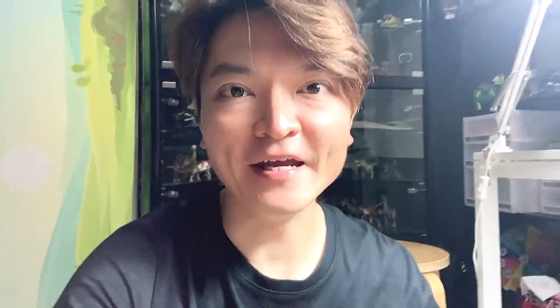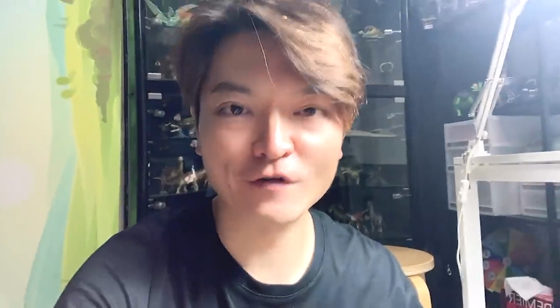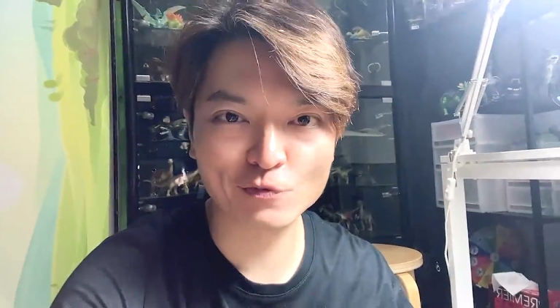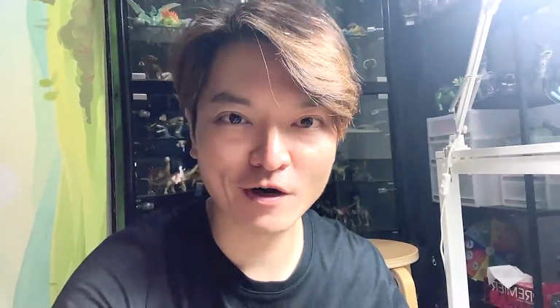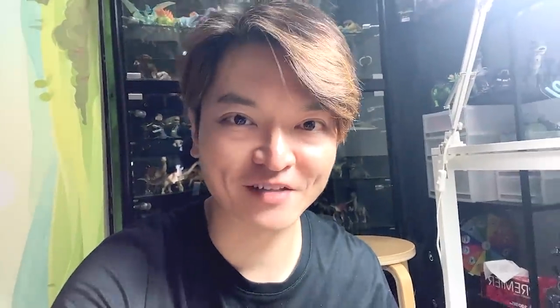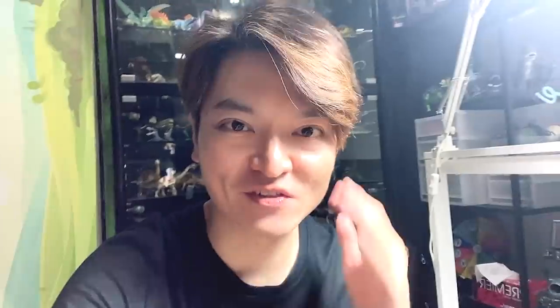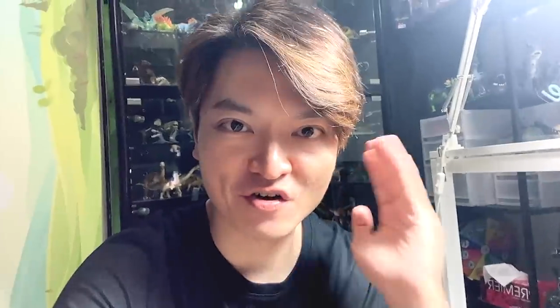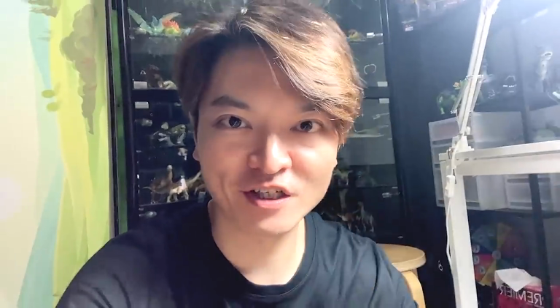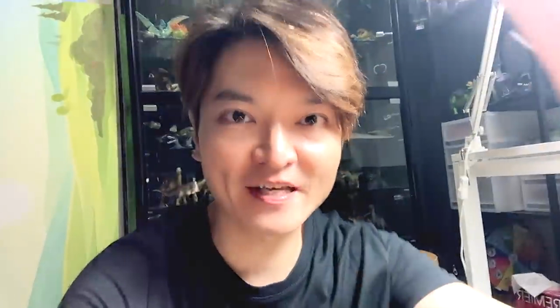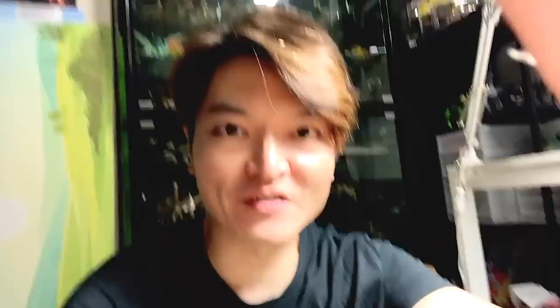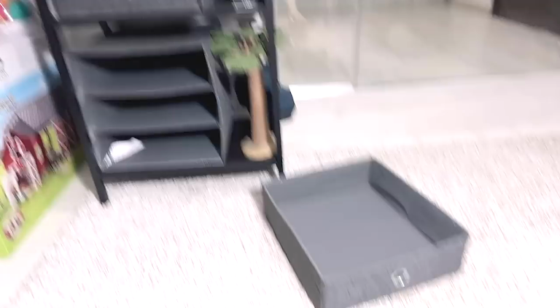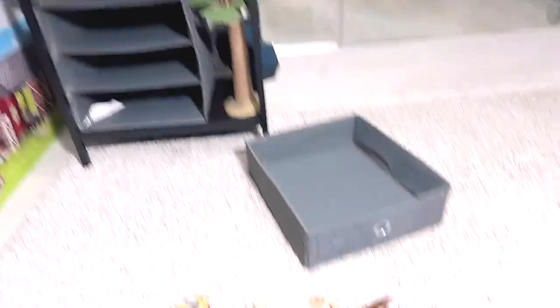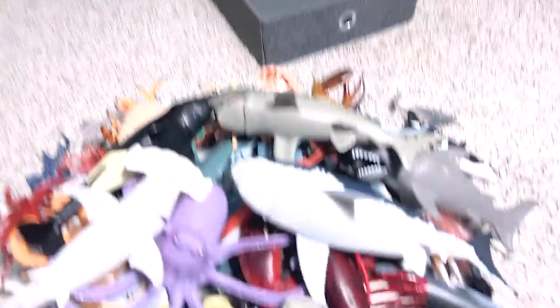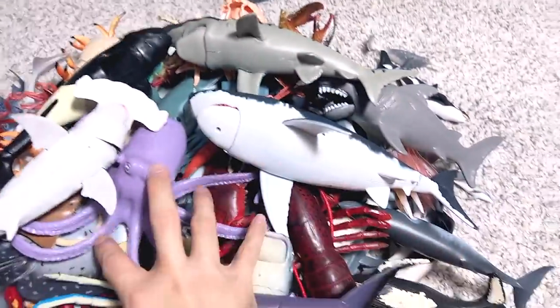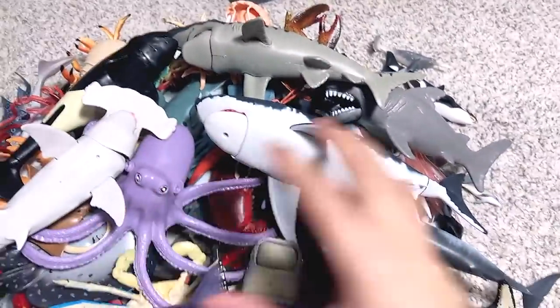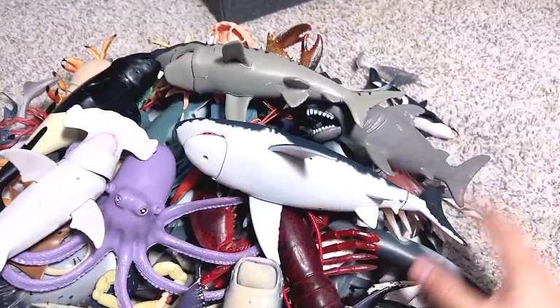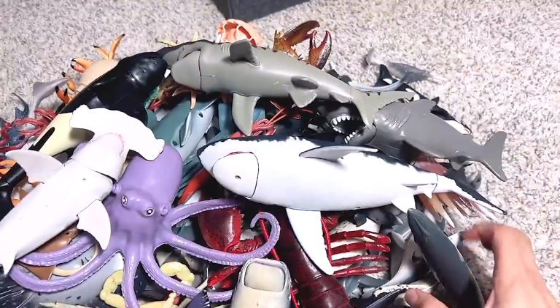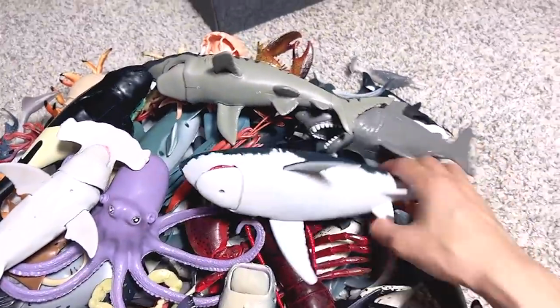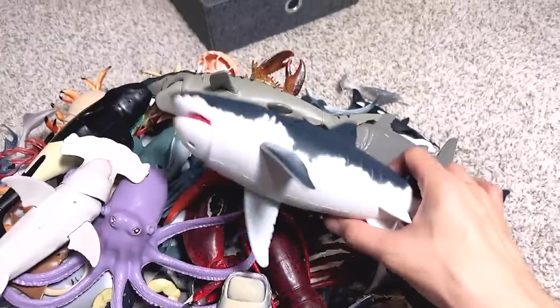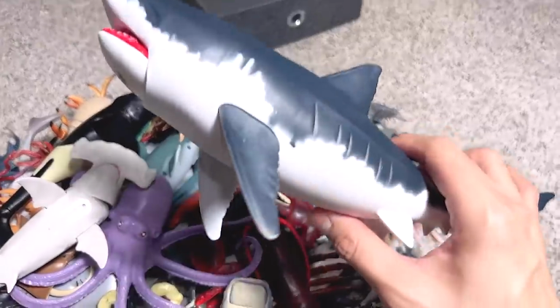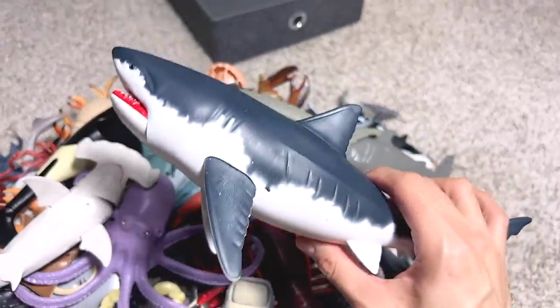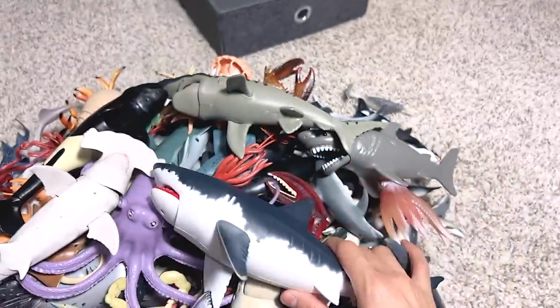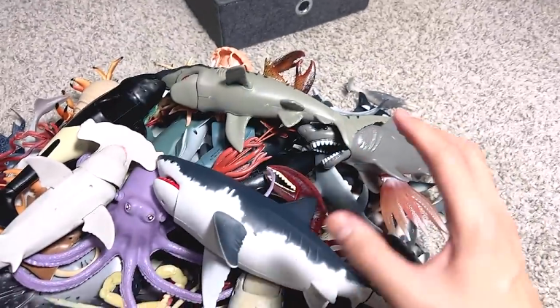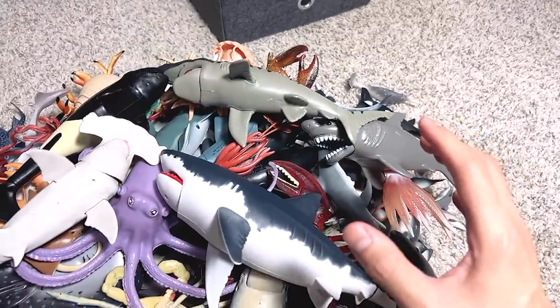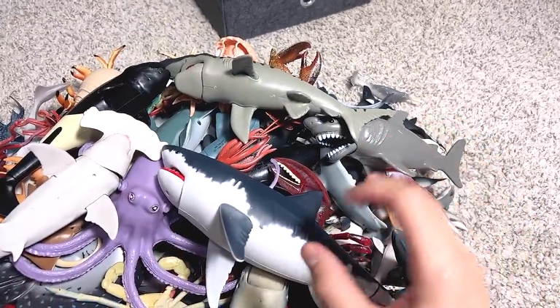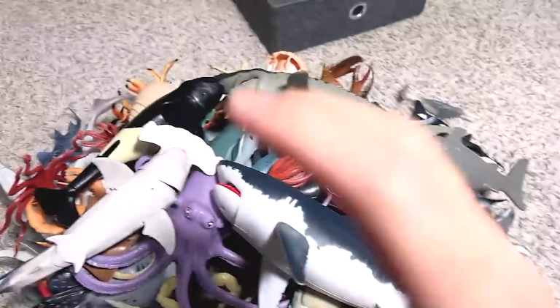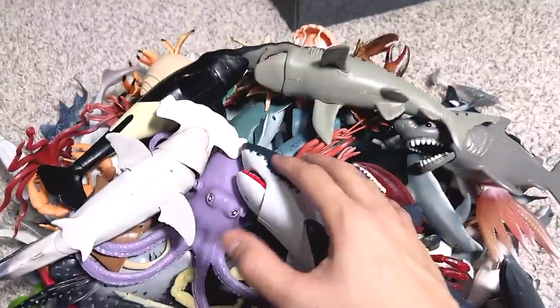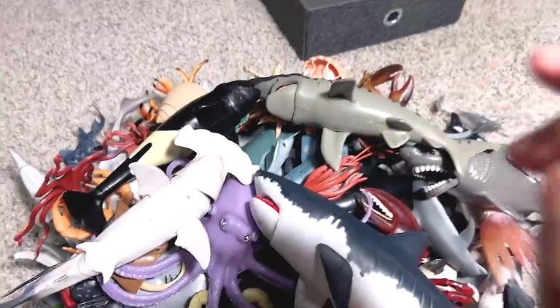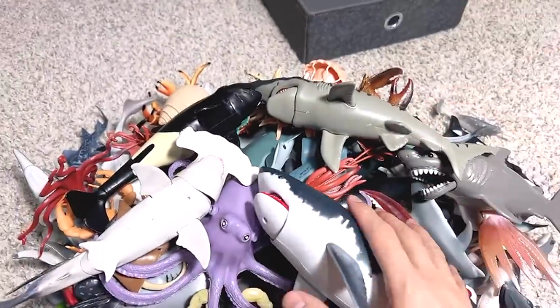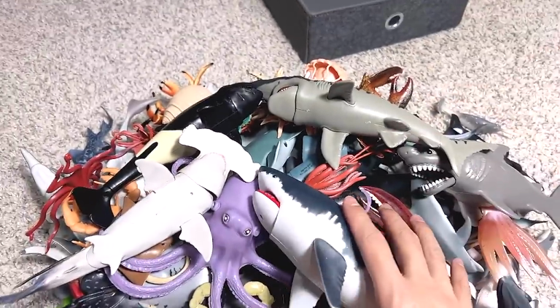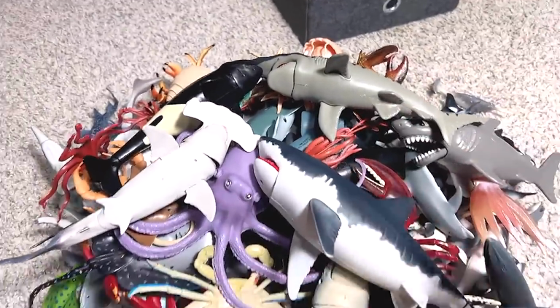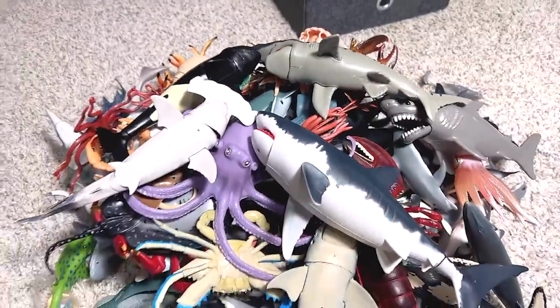Hey DanceSafarians, welcome back to the Basement Dino Dungeon. Today, let's take a look at some of the sea animals right over here. We will be taking a look at Sharks, Whales, Dolphins, and also some Crustaceans. So let's get right into it.